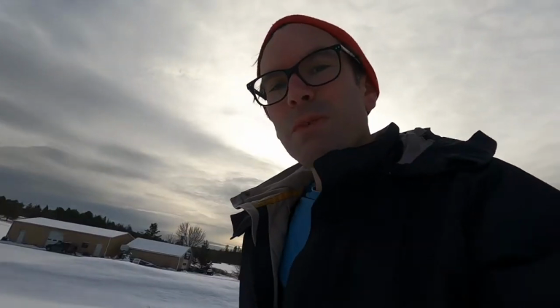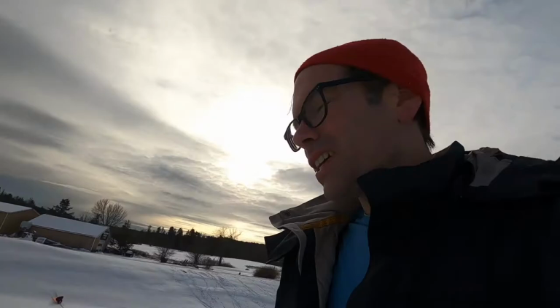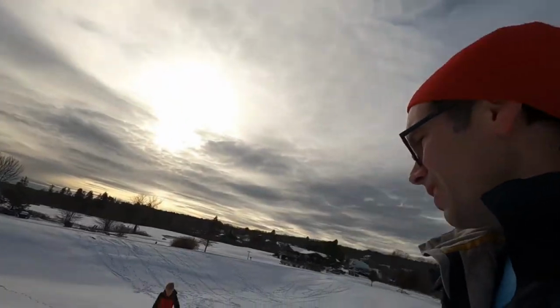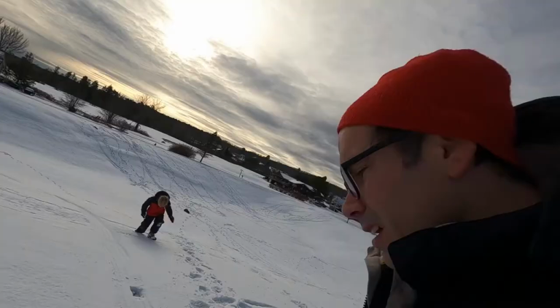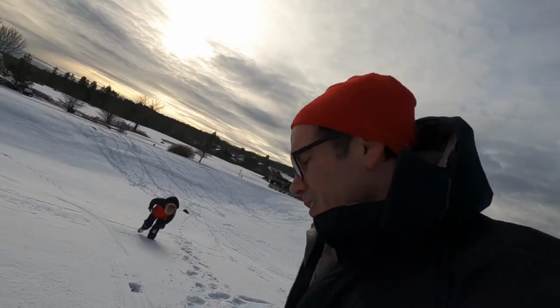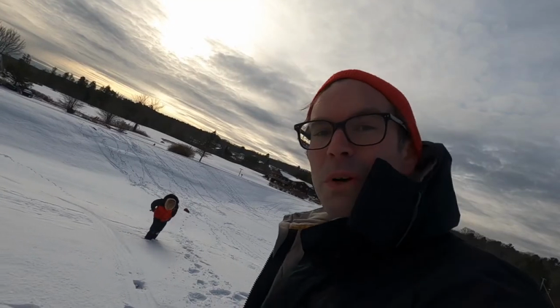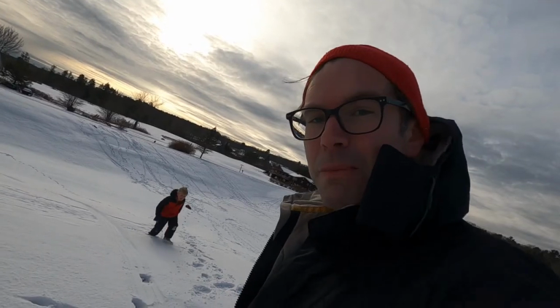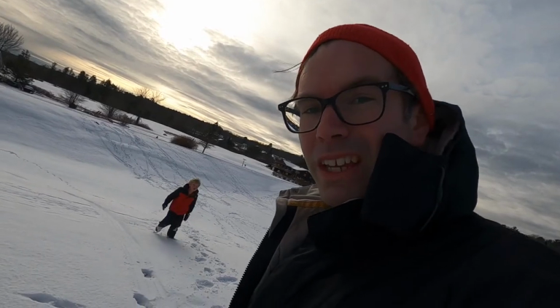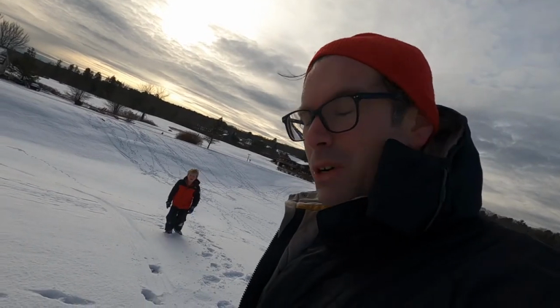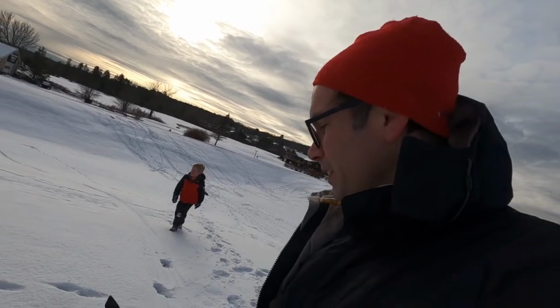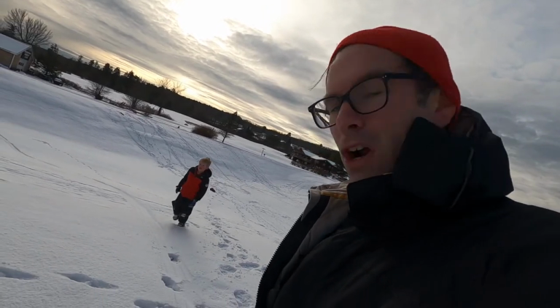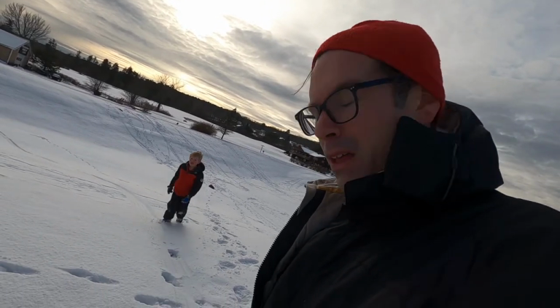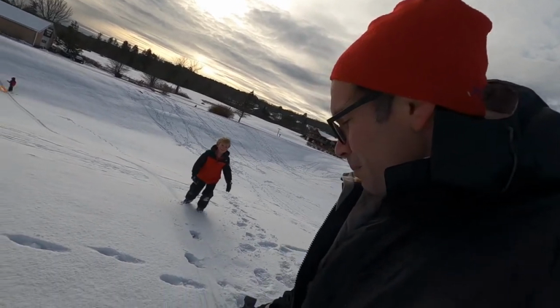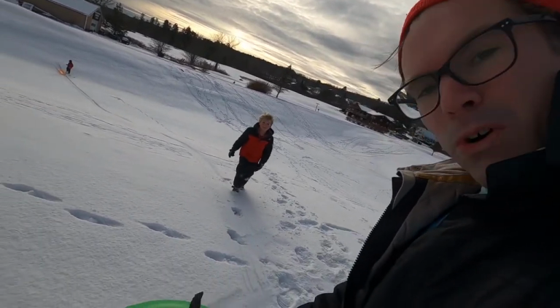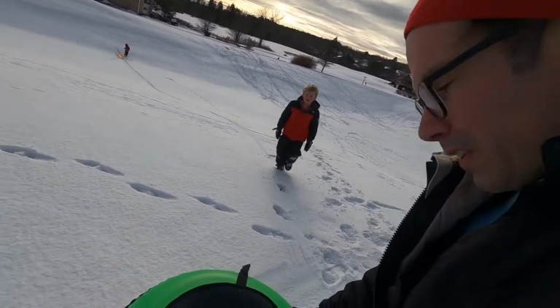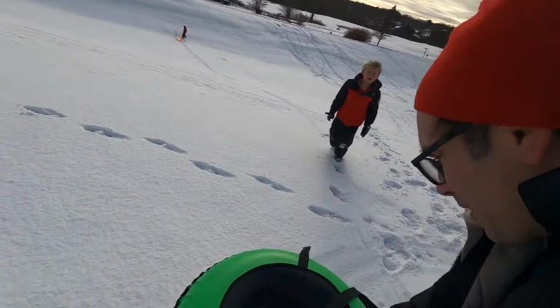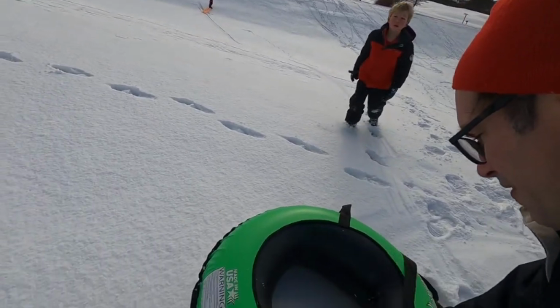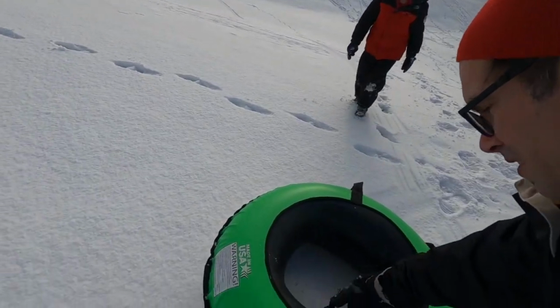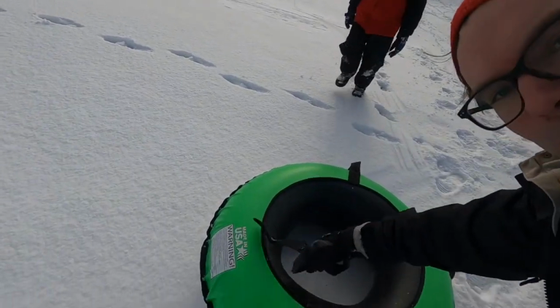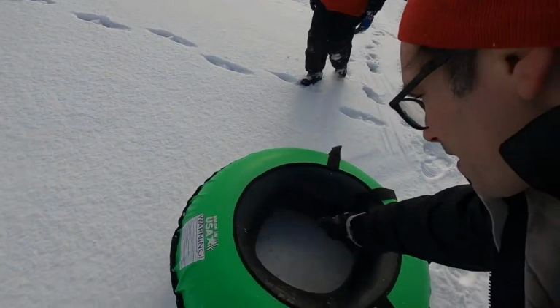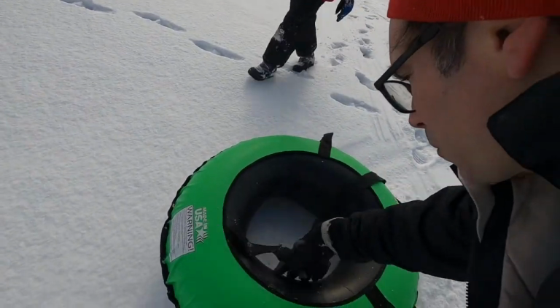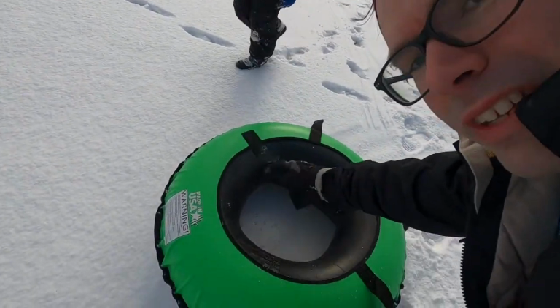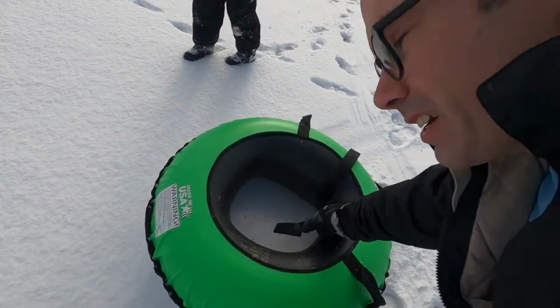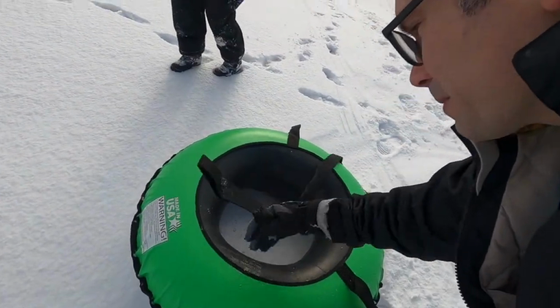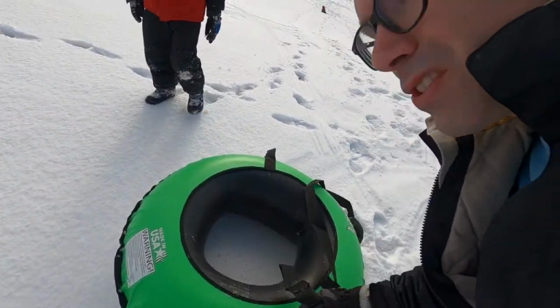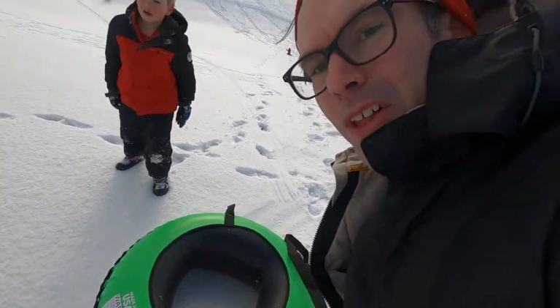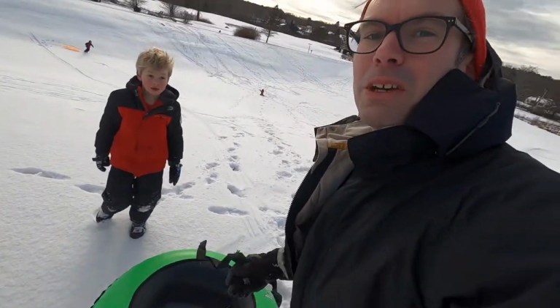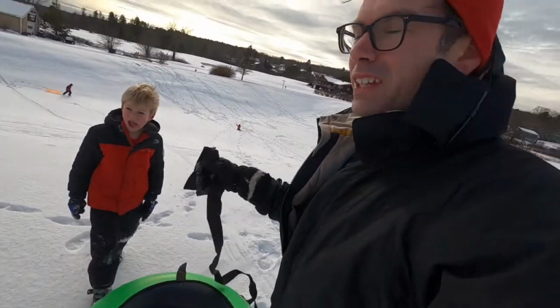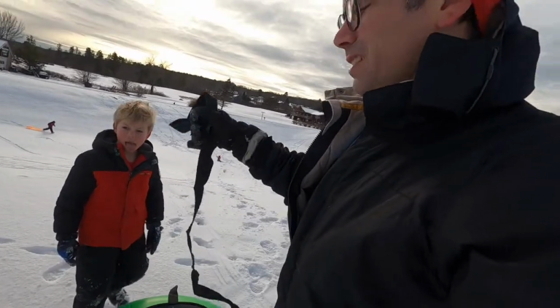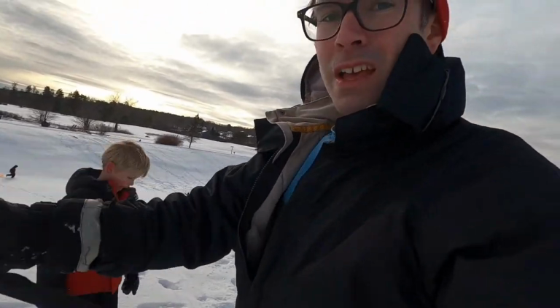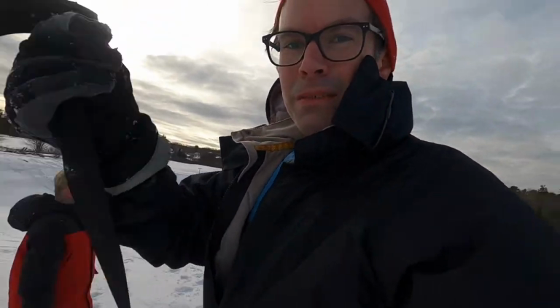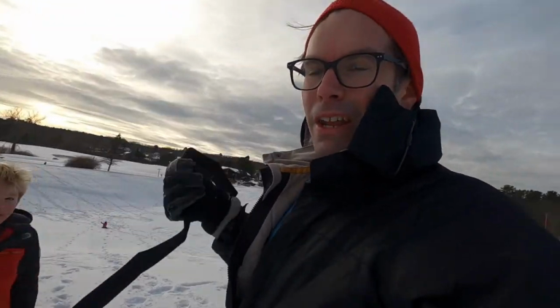There's one other thing I should let you know — it's hard to know when to stop inflating it. You want it to be firm, but the more you inflate it beyond that, the smaller it makes the hole in the center. So make sure you stop while that hole is still big enough to get your kid's butt in.